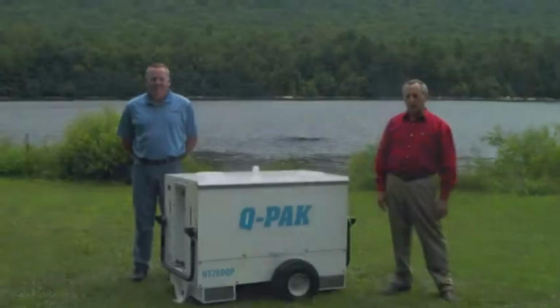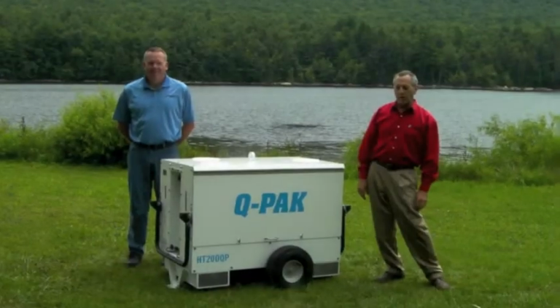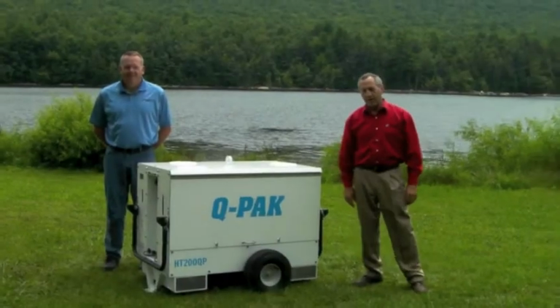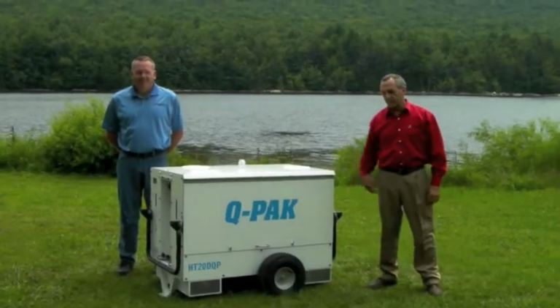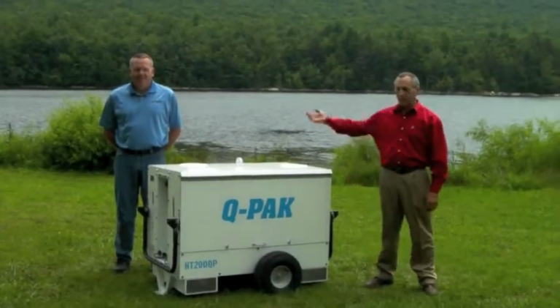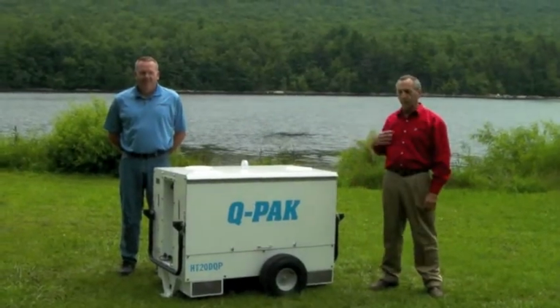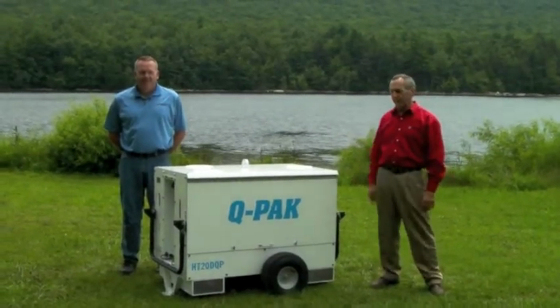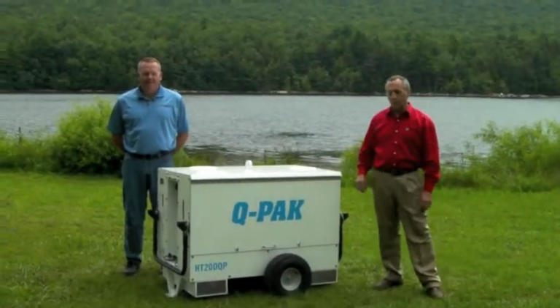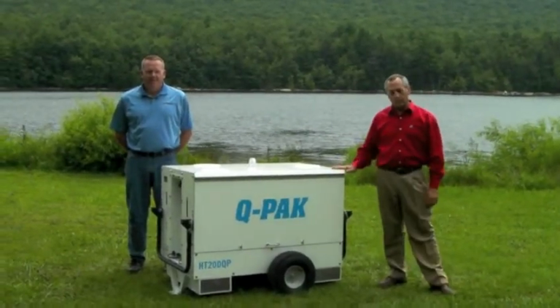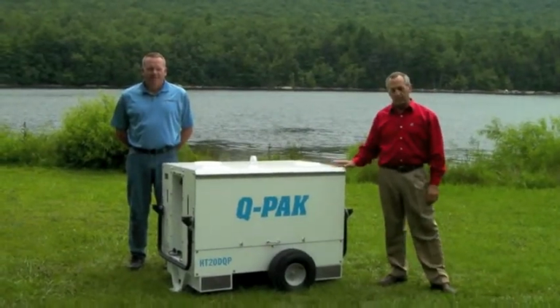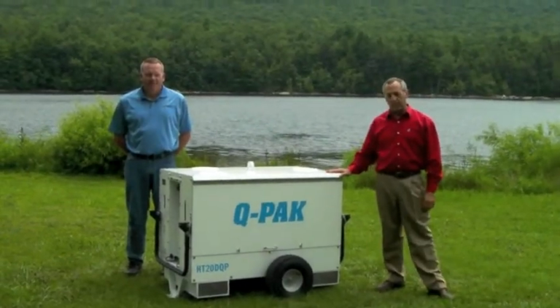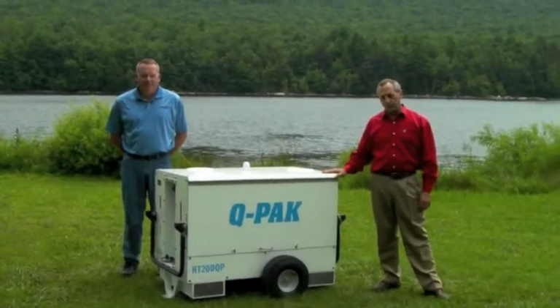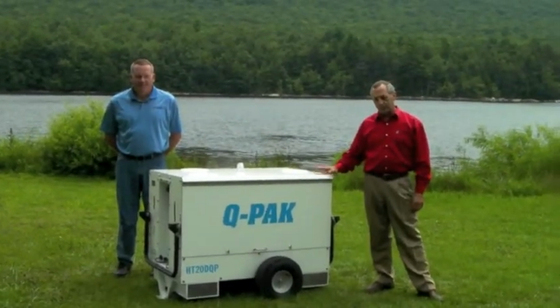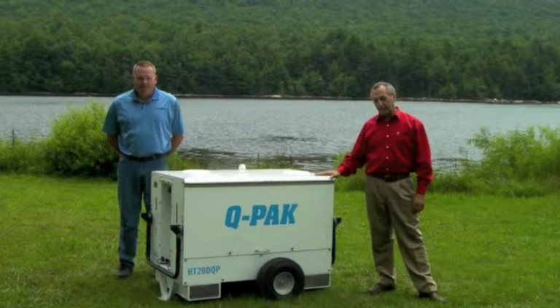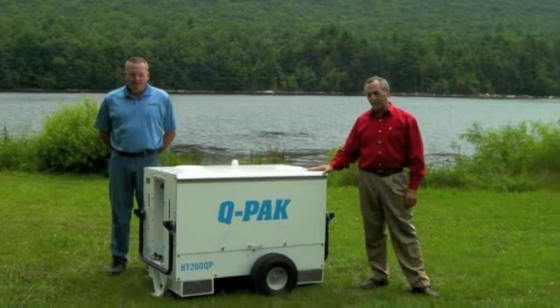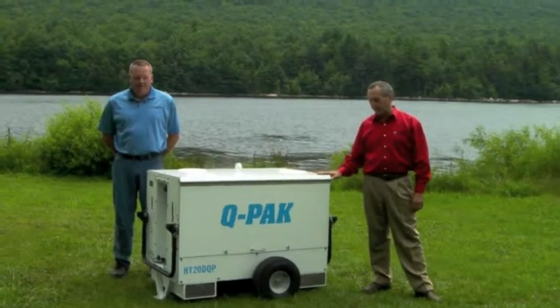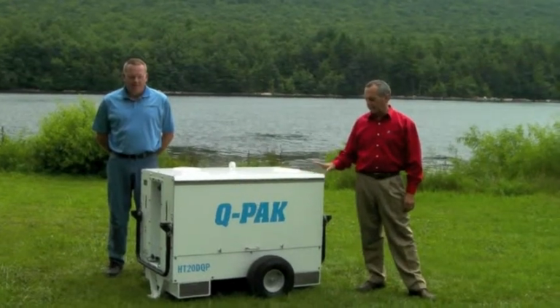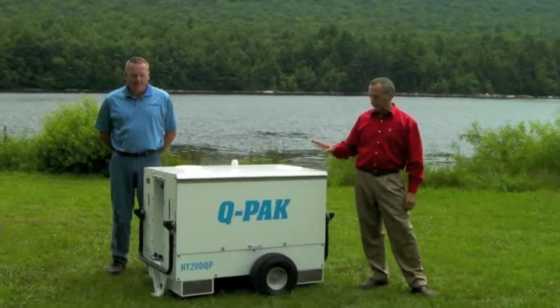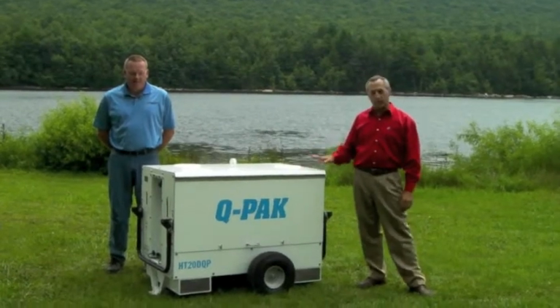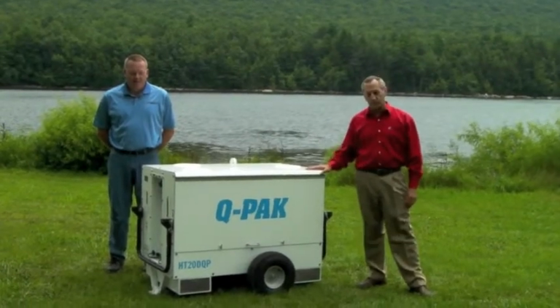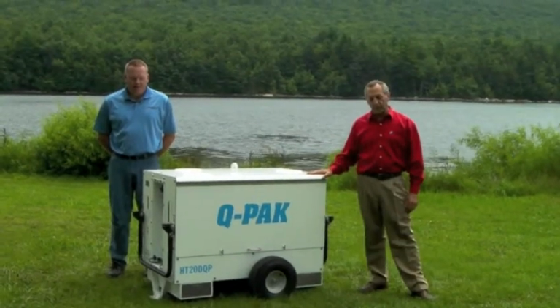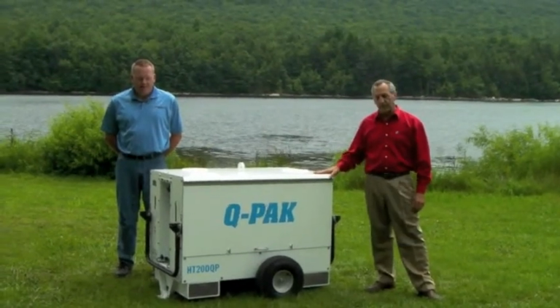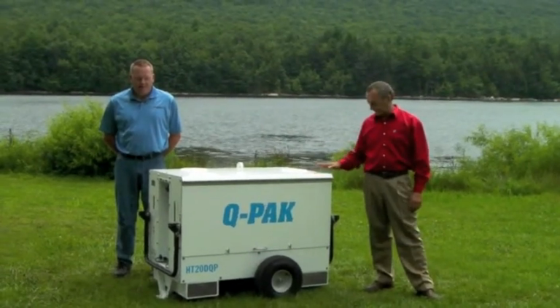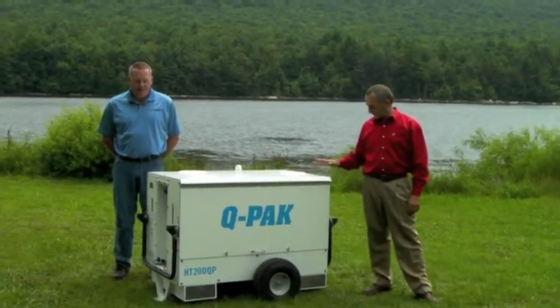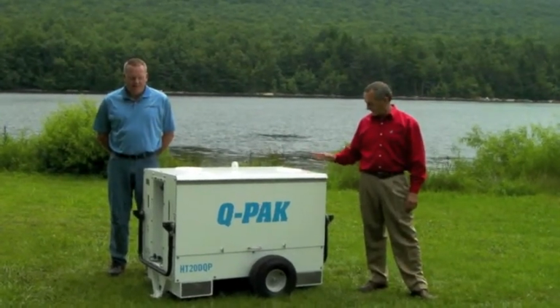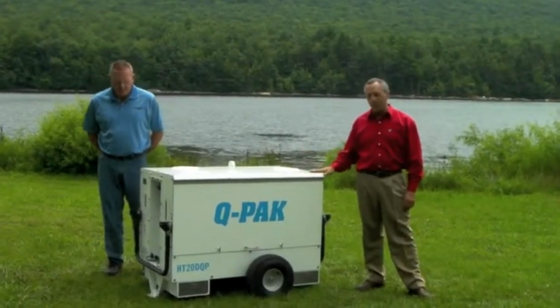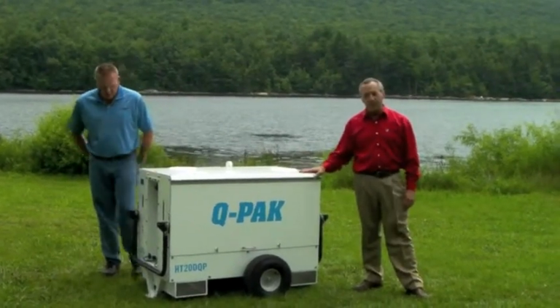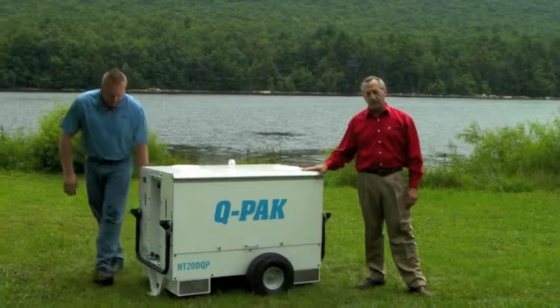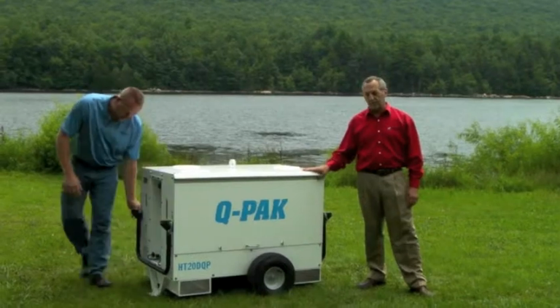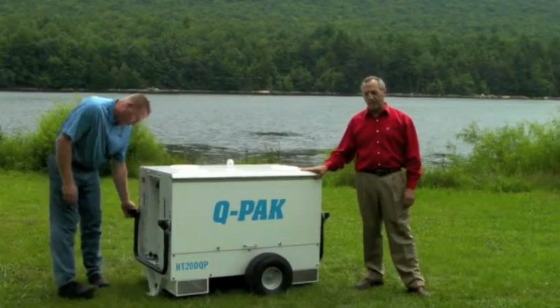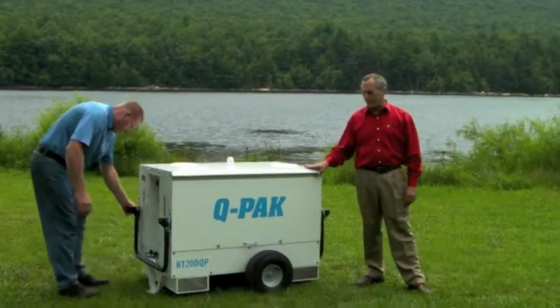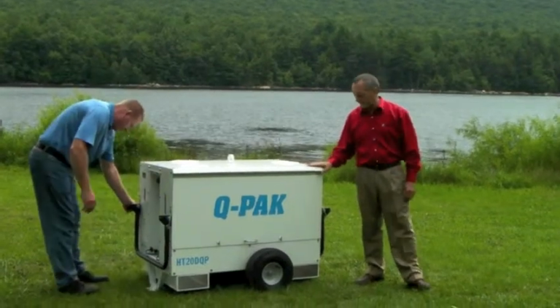Hello everyone, this is Daryl Kuntfer and I'm Andy Falco and we're from Hydratech Pumps. We'd like to take a few minutes today to introduce you to our newest piece of equipment, the HT20 DQP Sound Attenuated Hydraulic Power Unit.